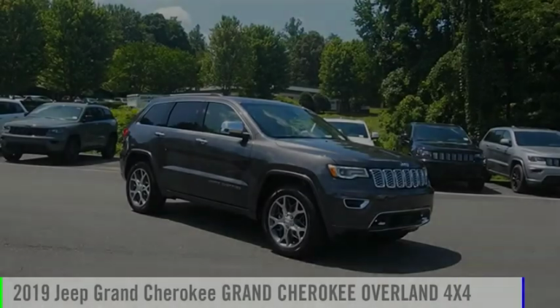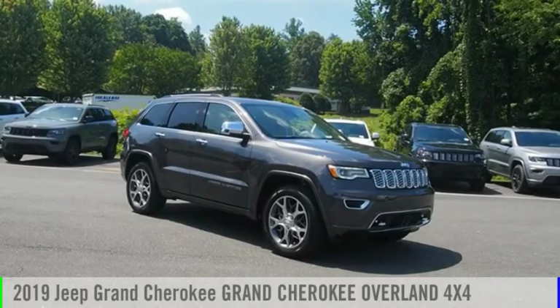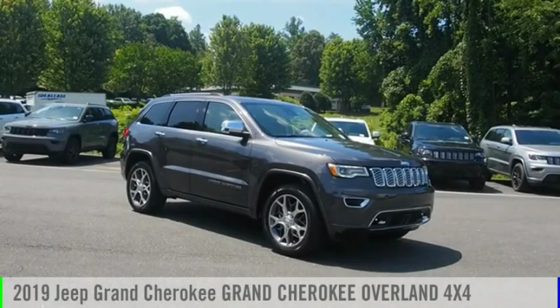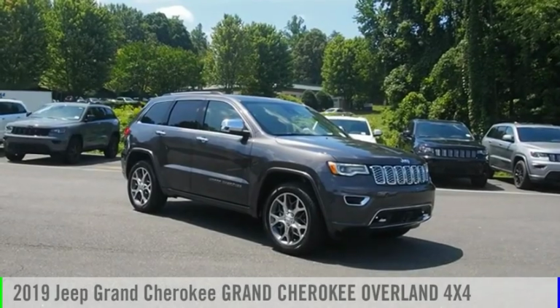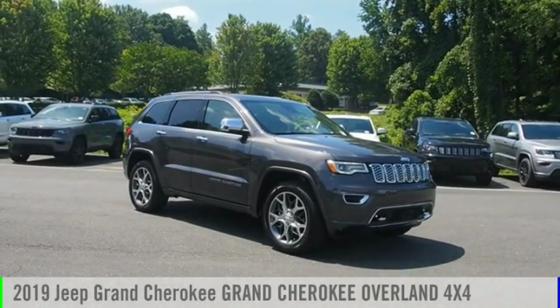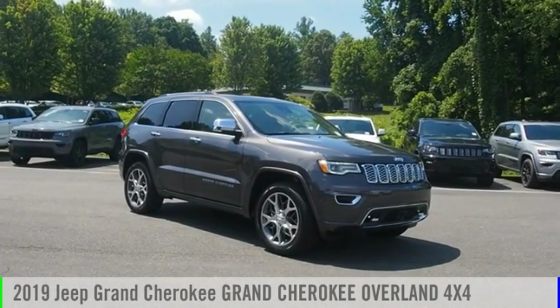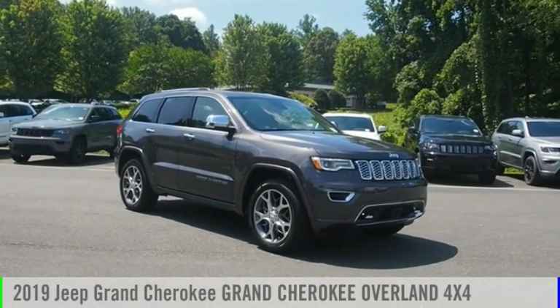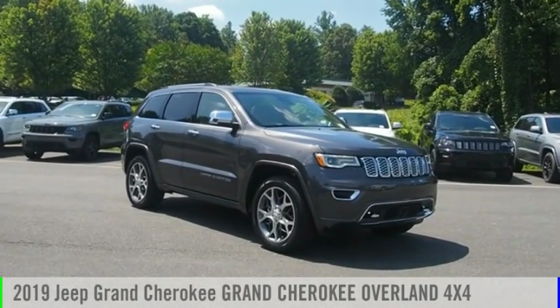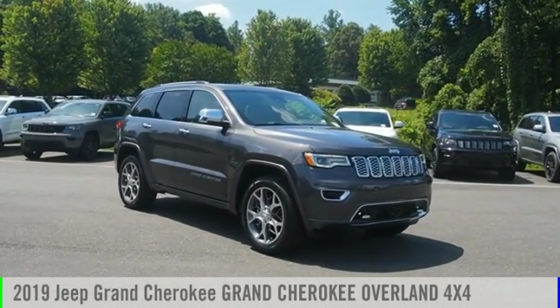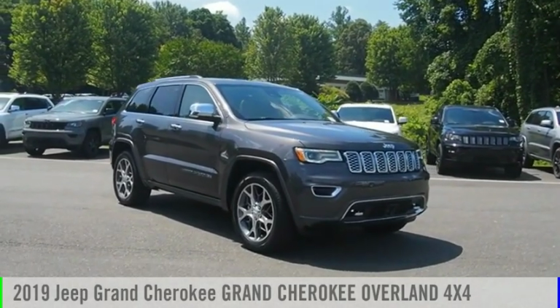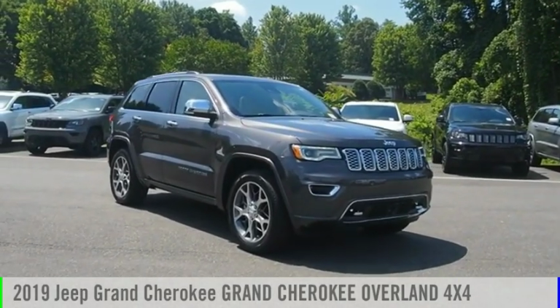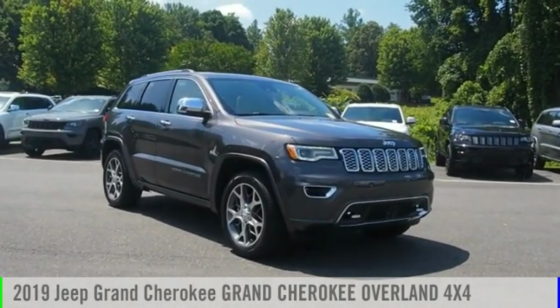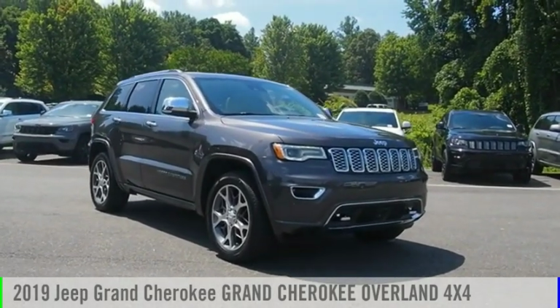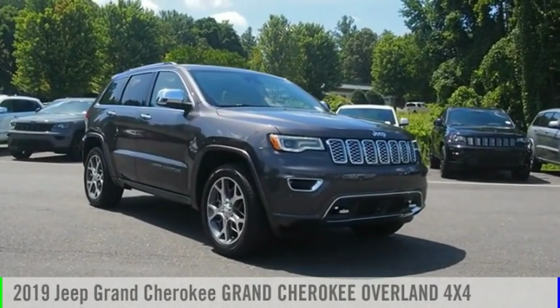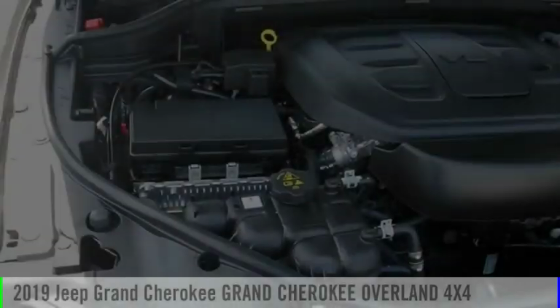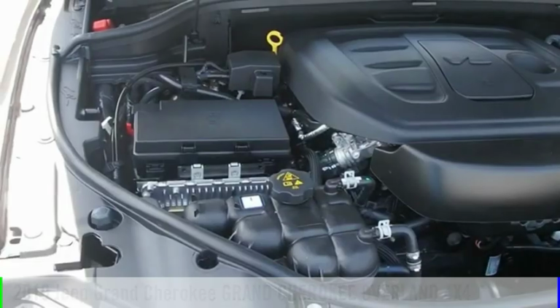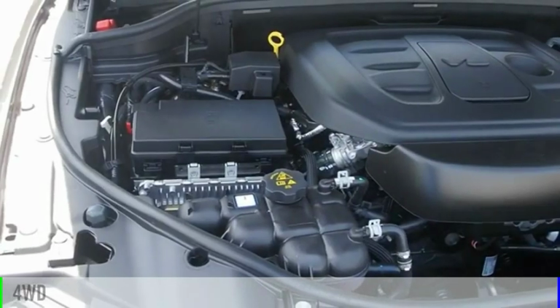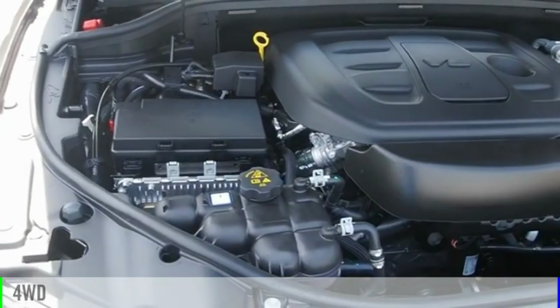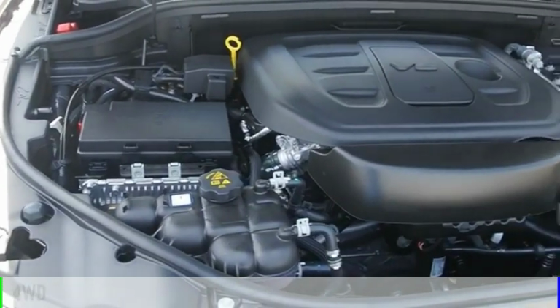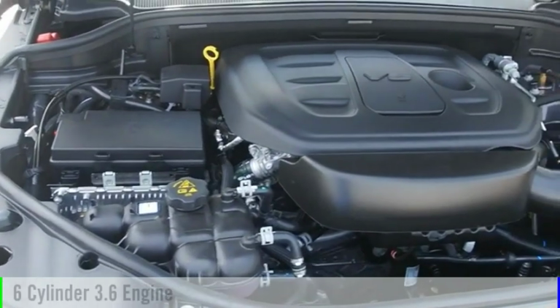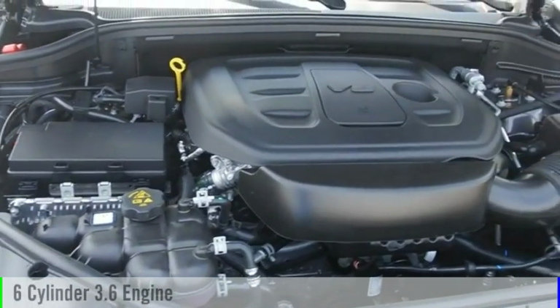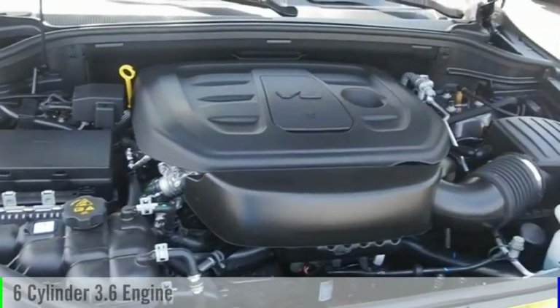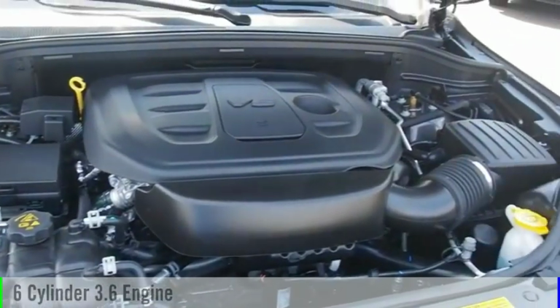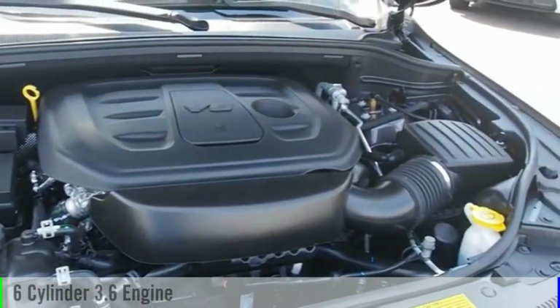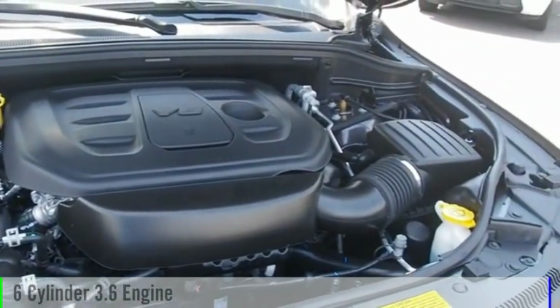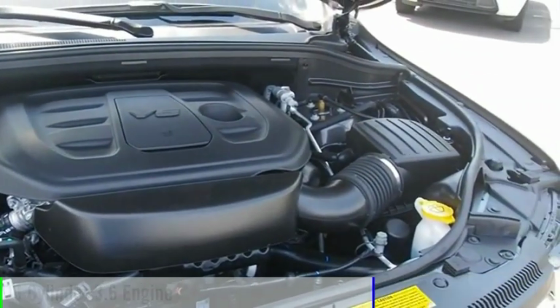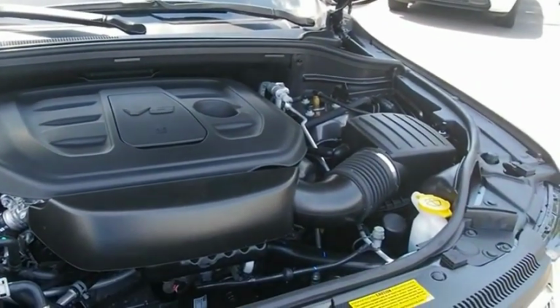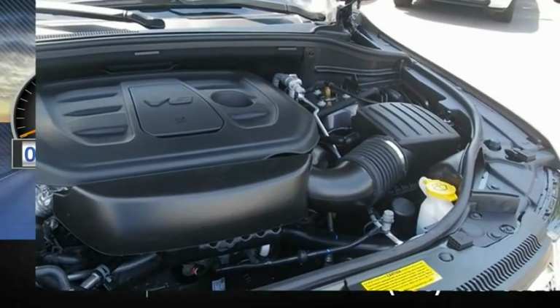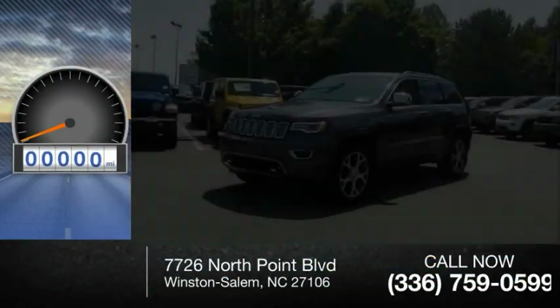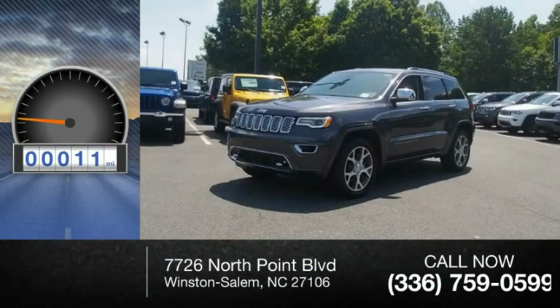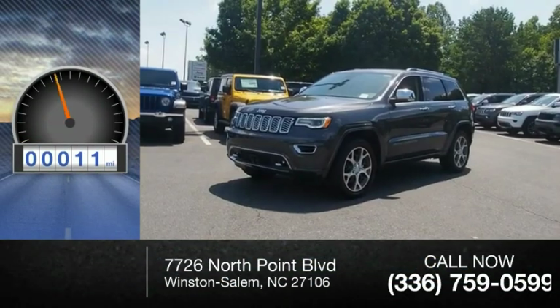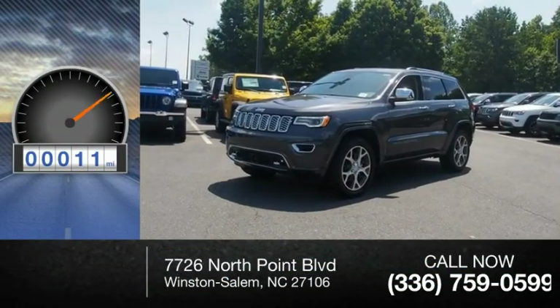We are pleased to show you the 2019 Grand Cherokee. This vehicle is powered by a four-wheel drive, six-cylinder, 3.6-liter engine. This vehicle has less than 100 miles.